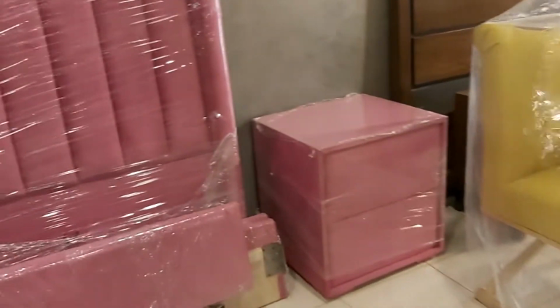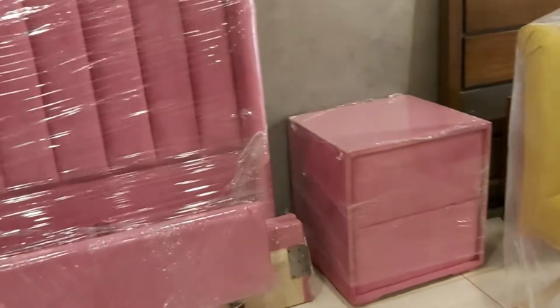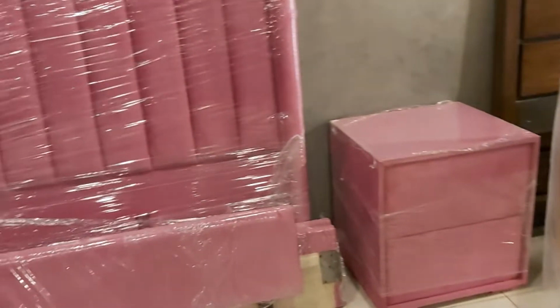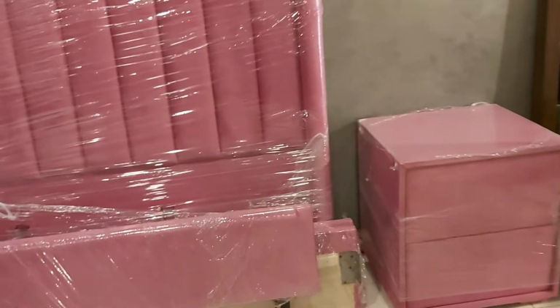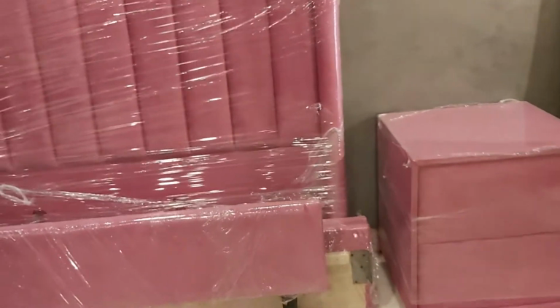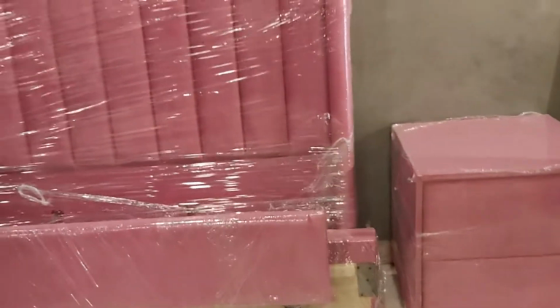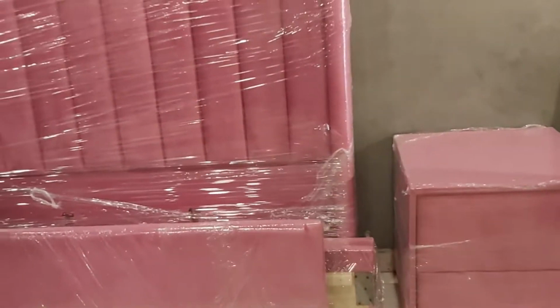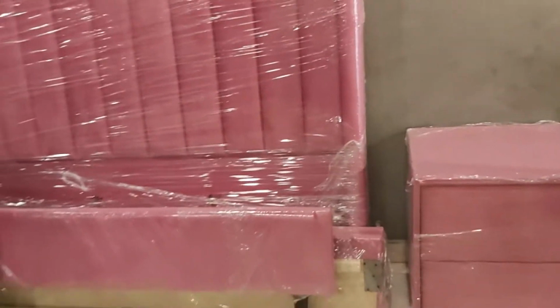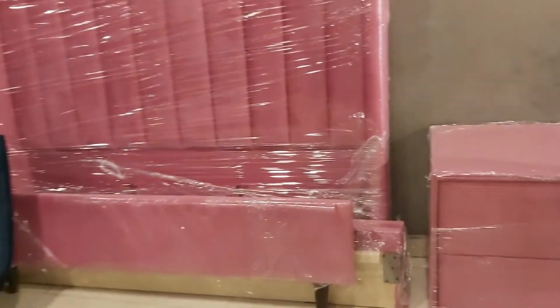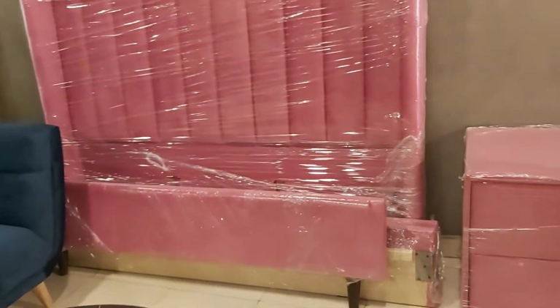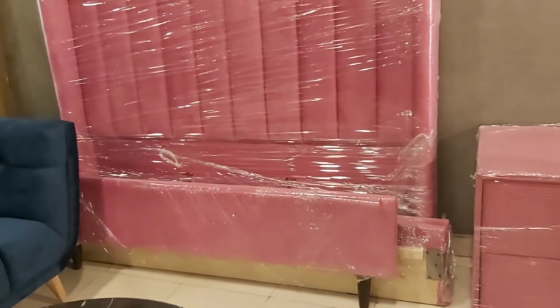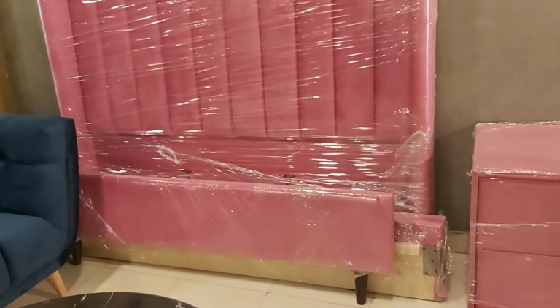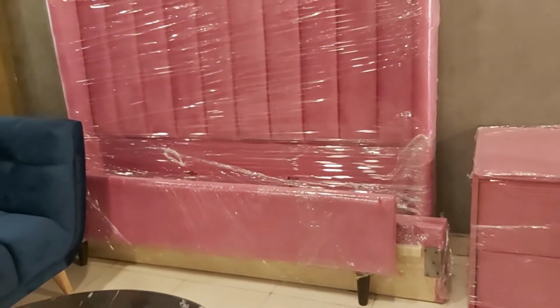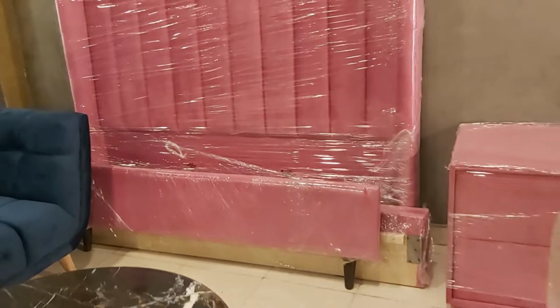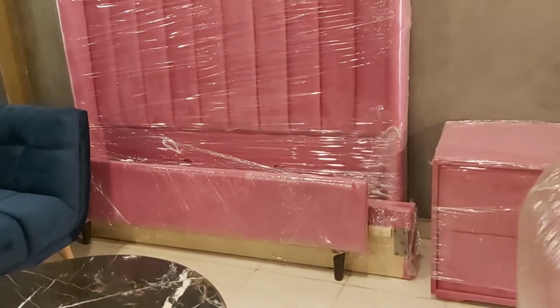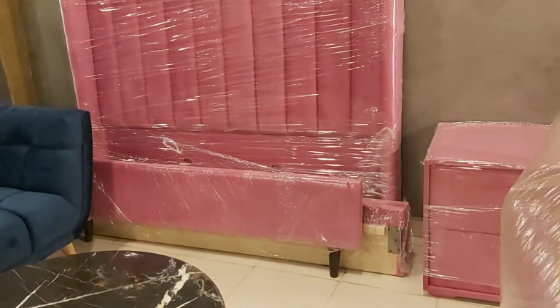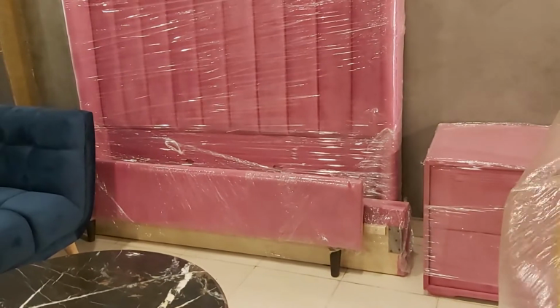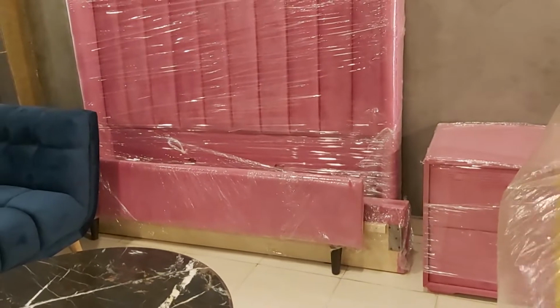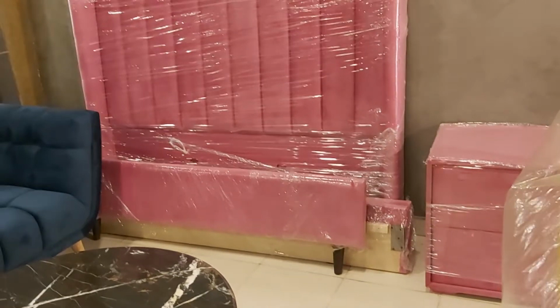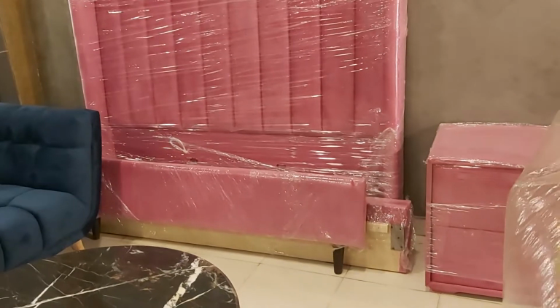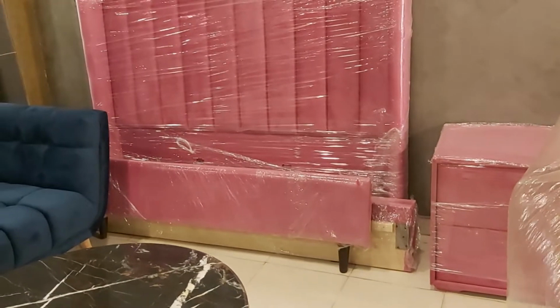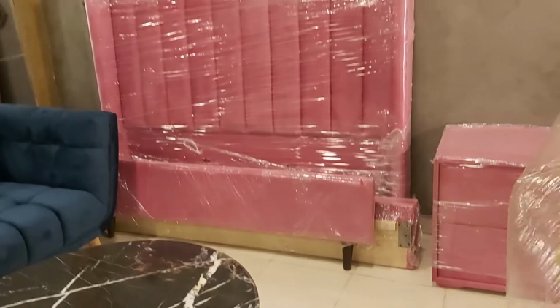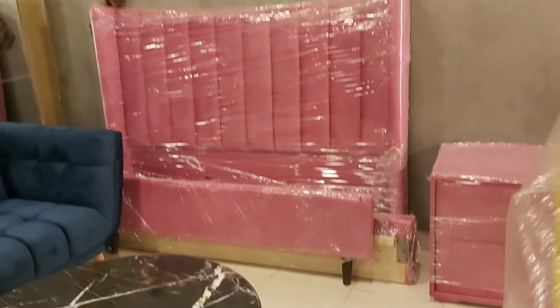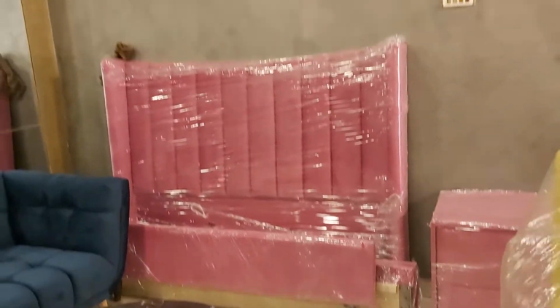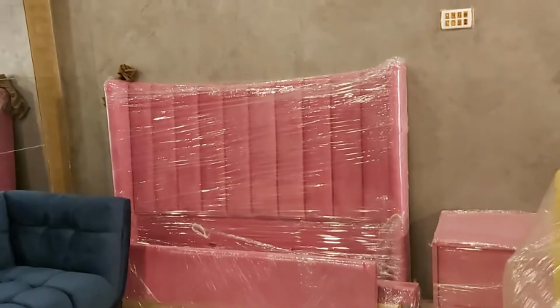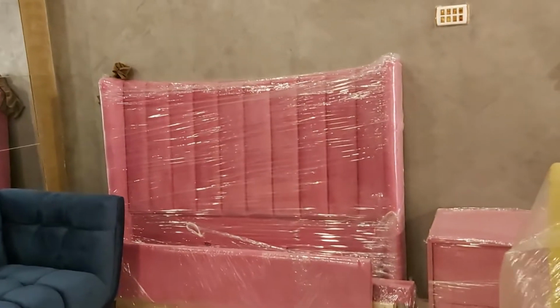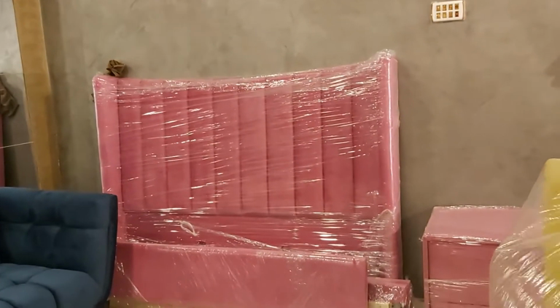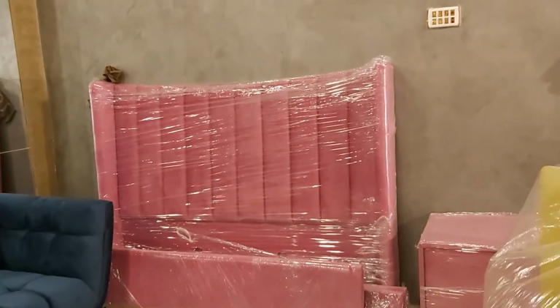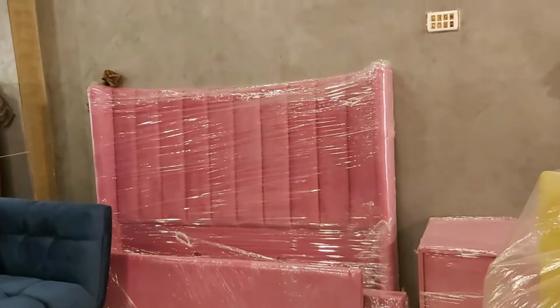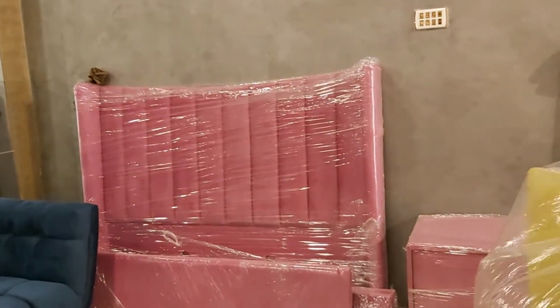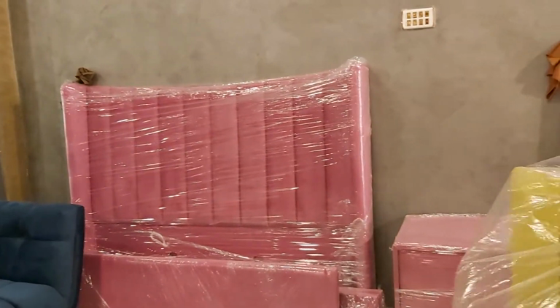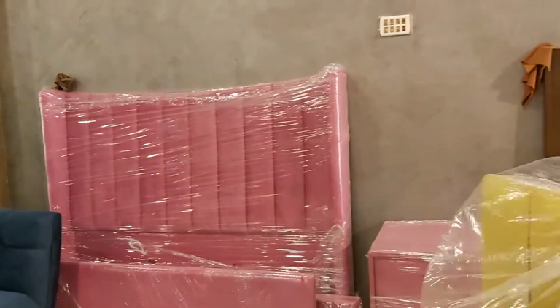Along with this we are having this pink bed — it is the queen size bed which has the size of 5.6 by 6 feet.